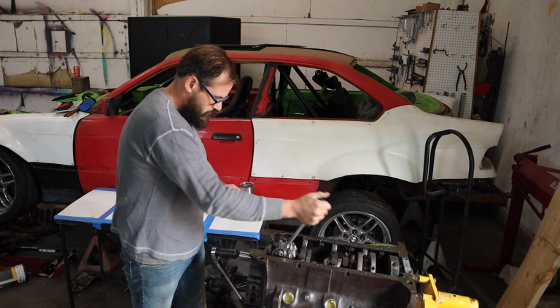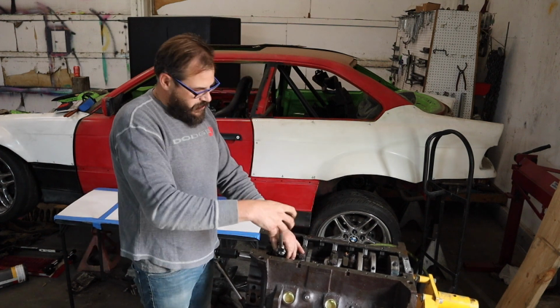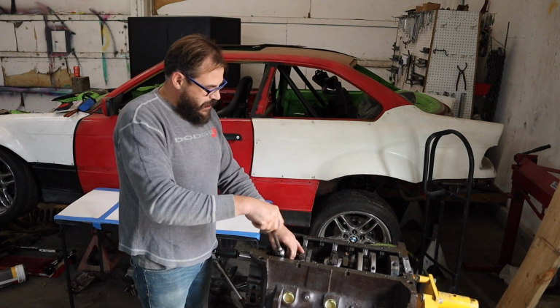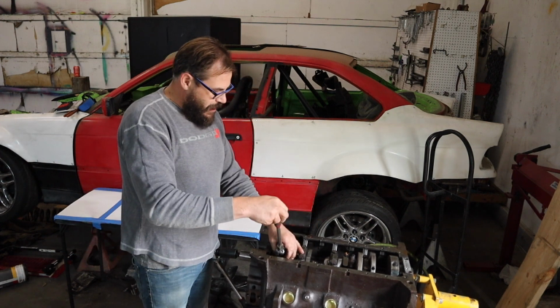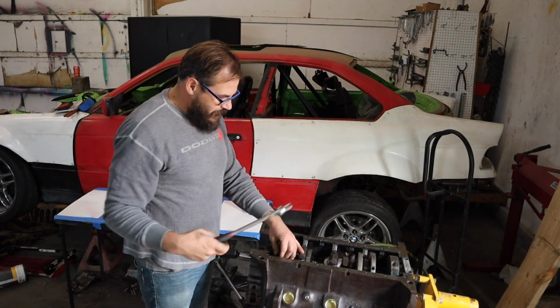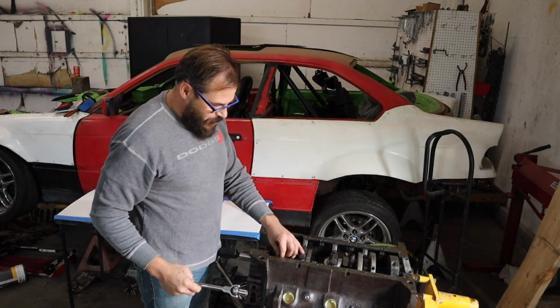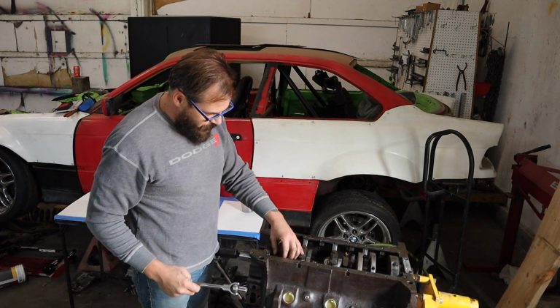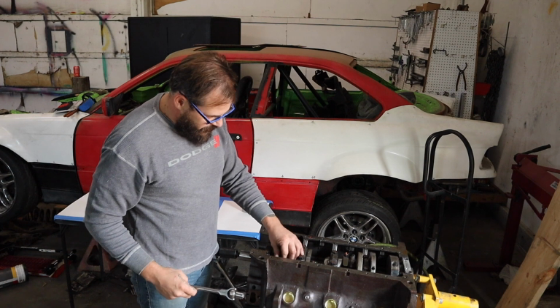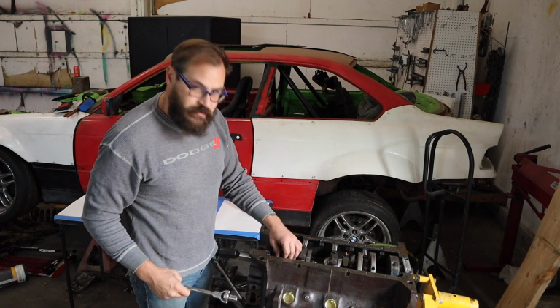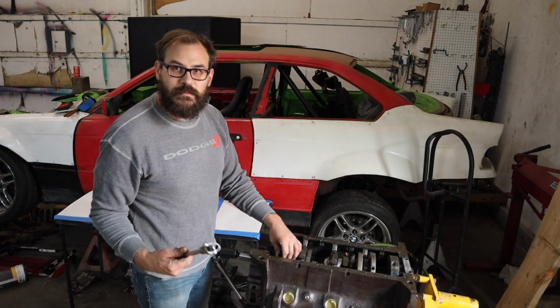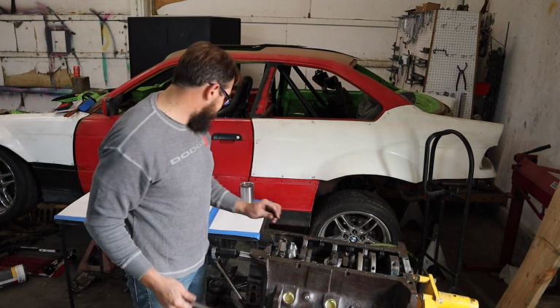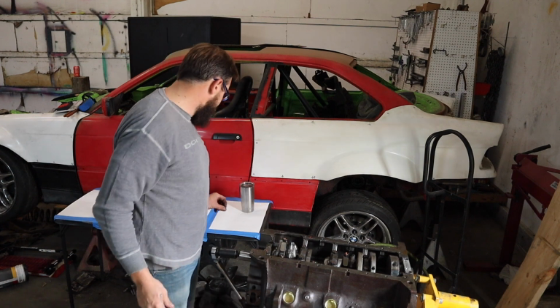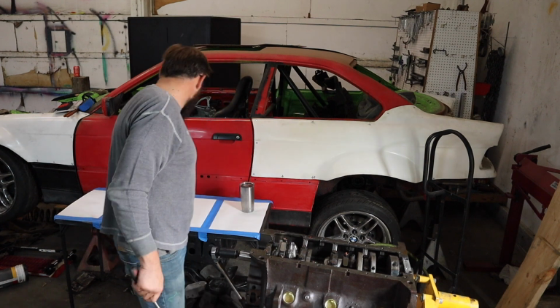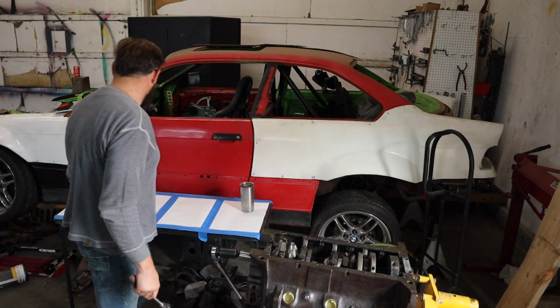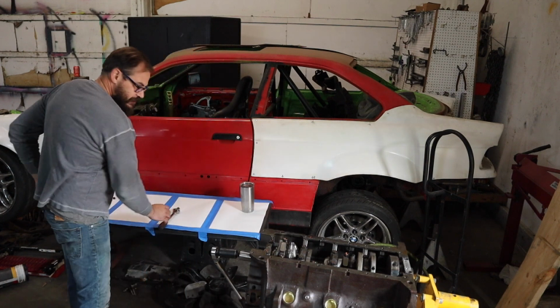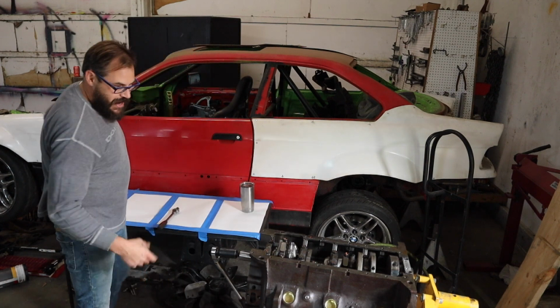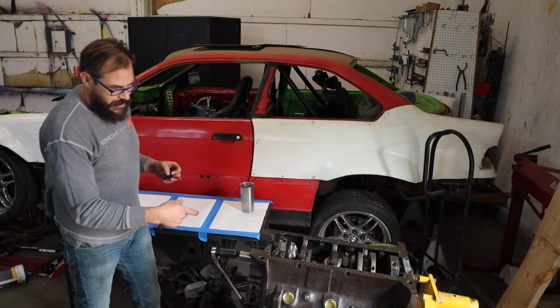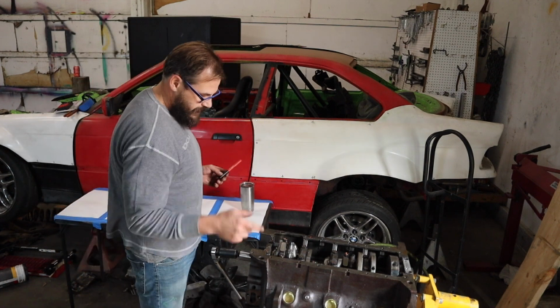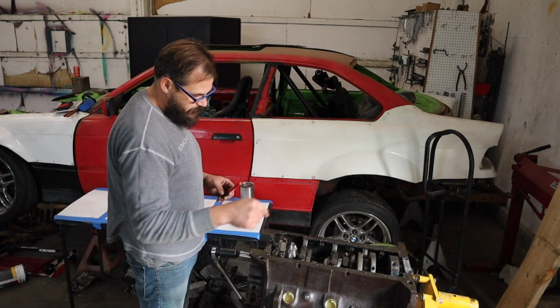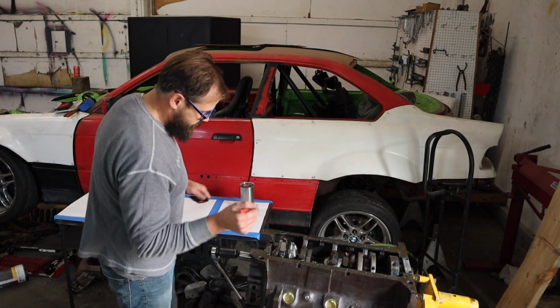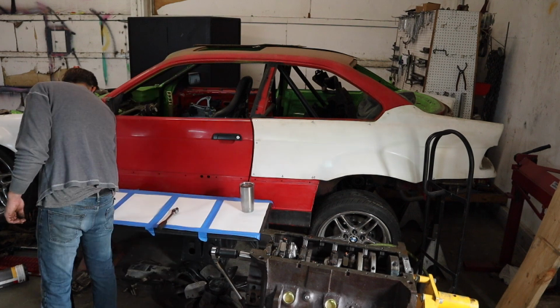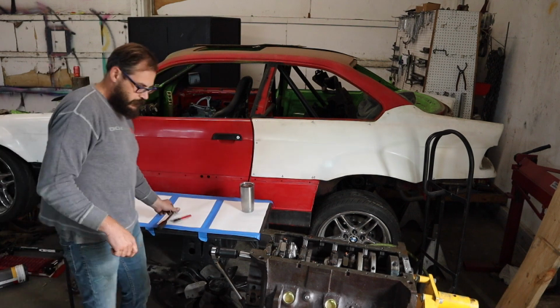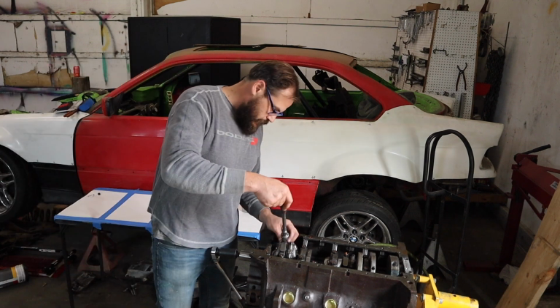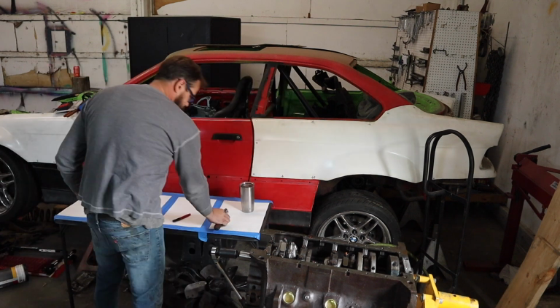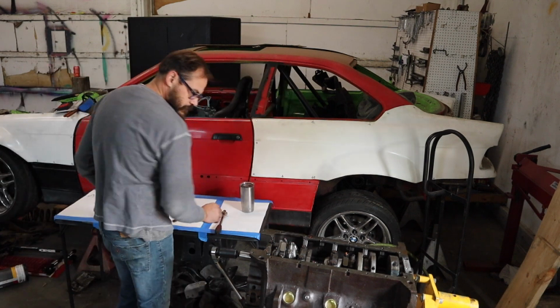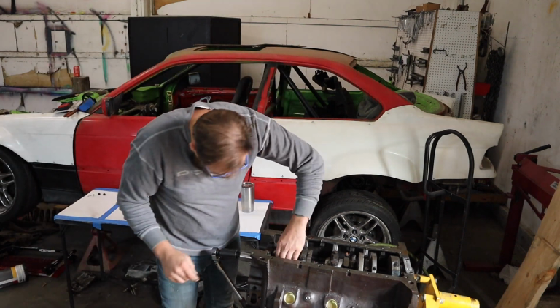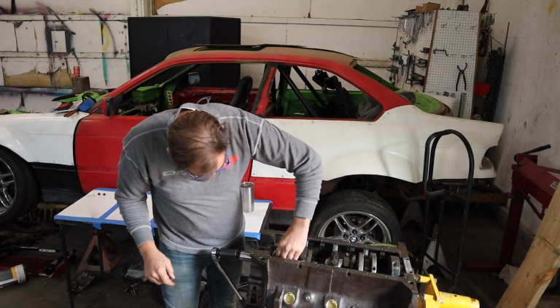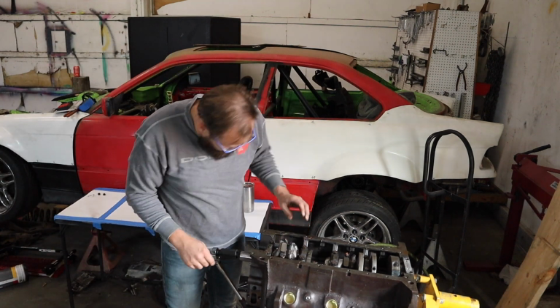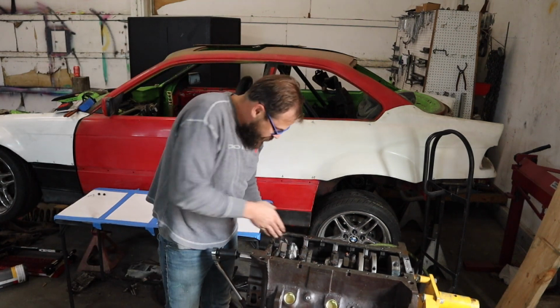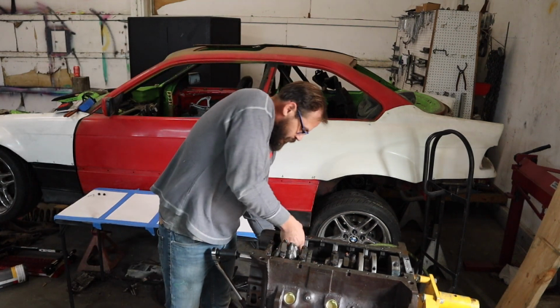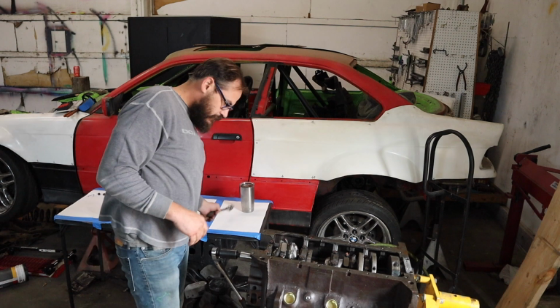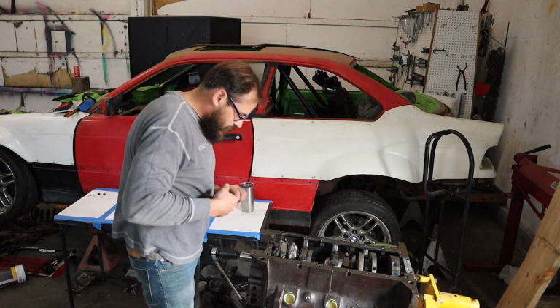This motor has actually been upgraded to all ARP hardware too, even though it's basically full of factory components — everything's factory except the pistons. Looks like the machine shop actually used torque lube, which was nice of them.